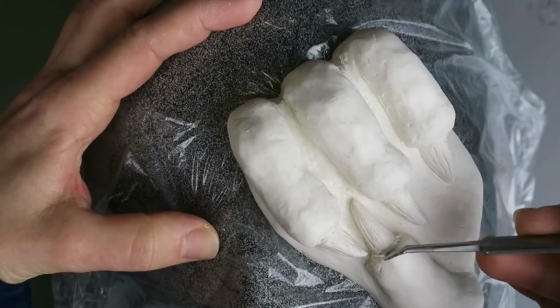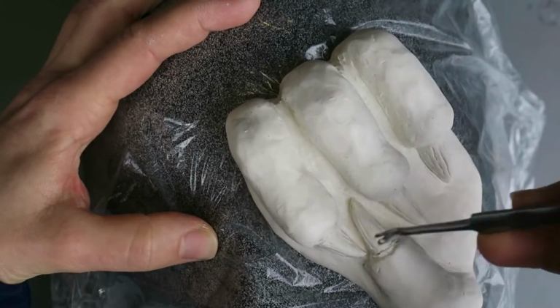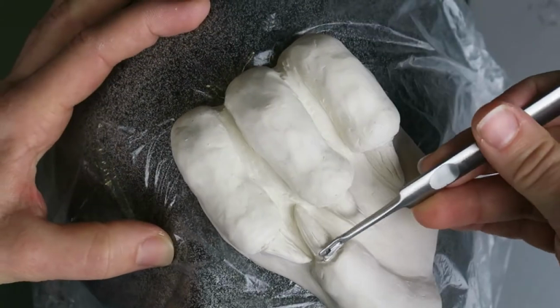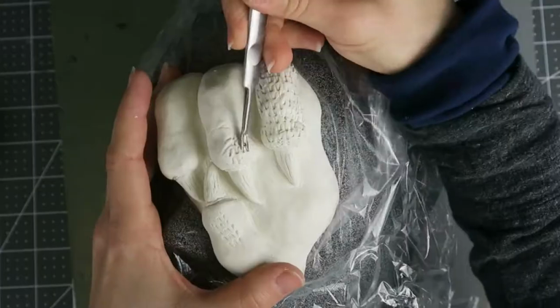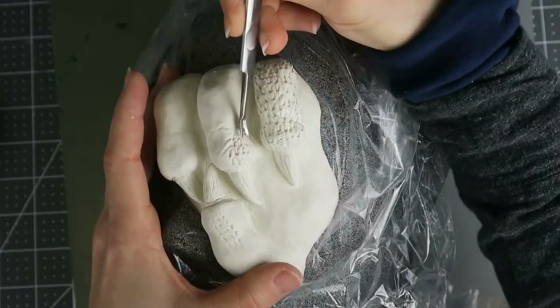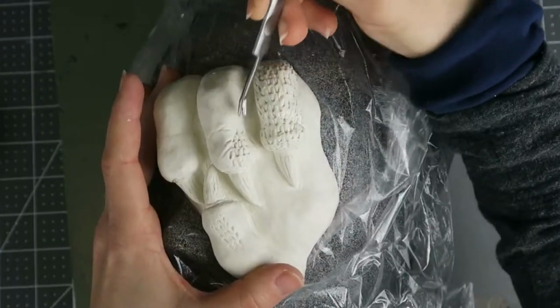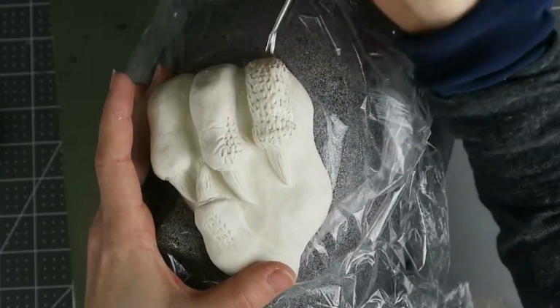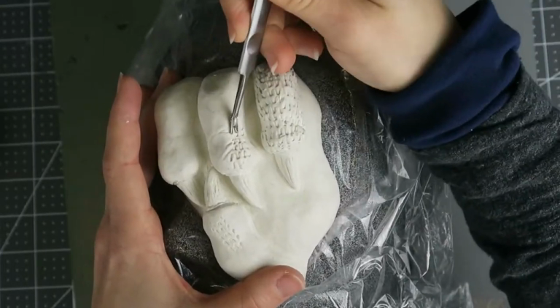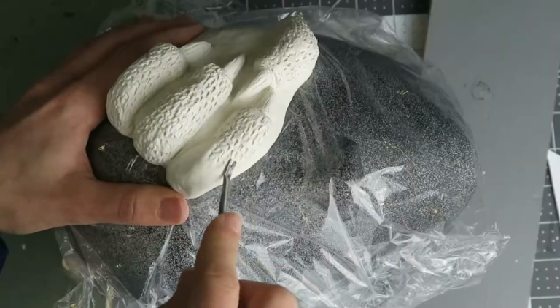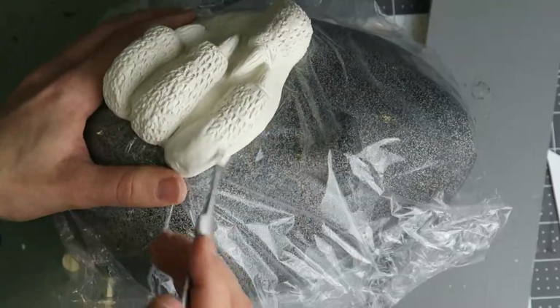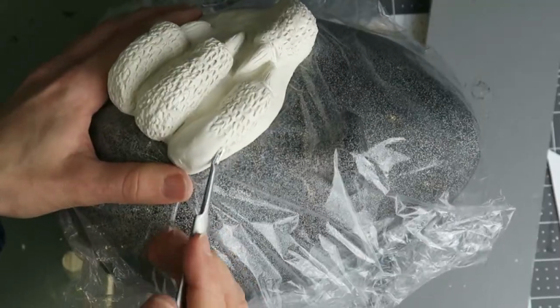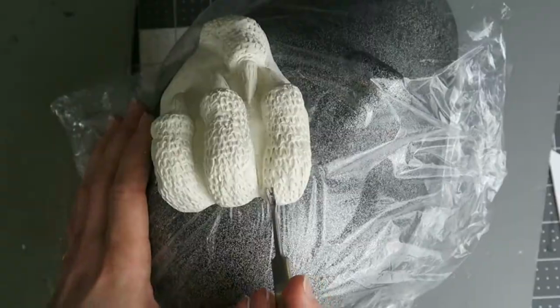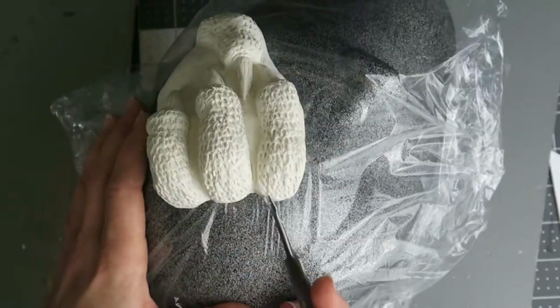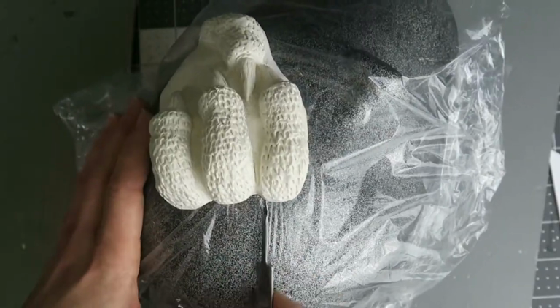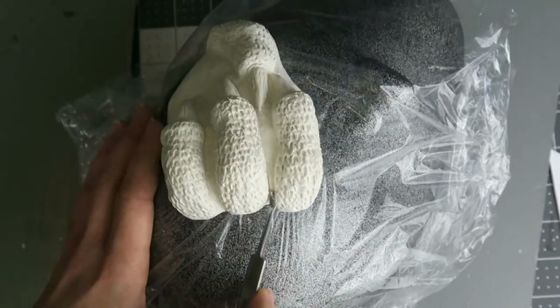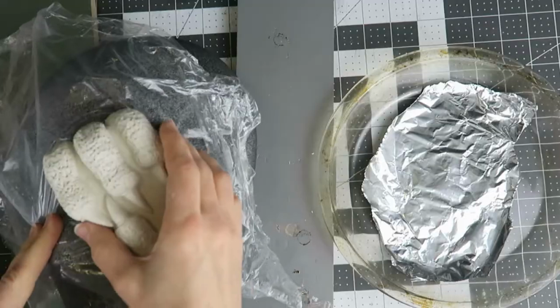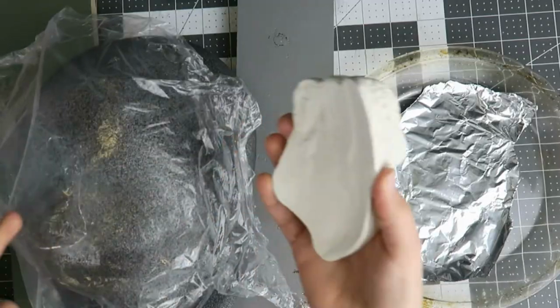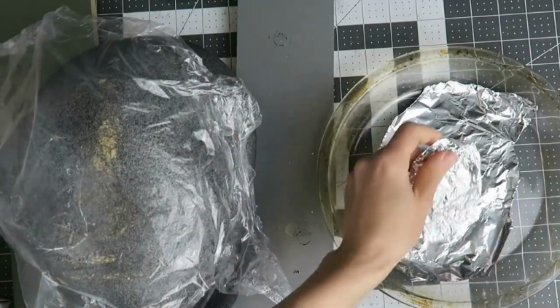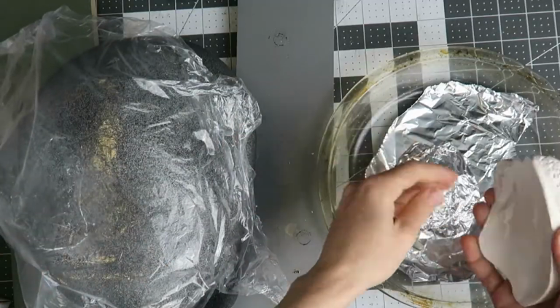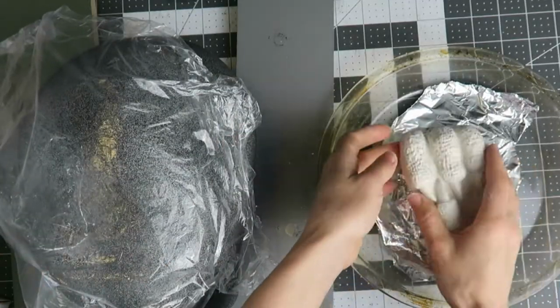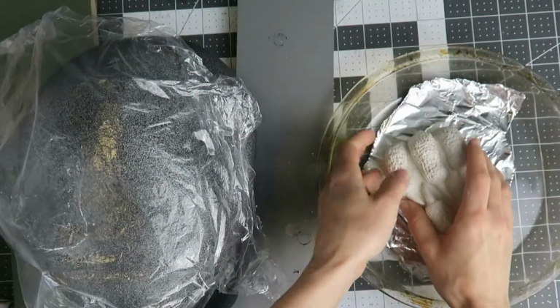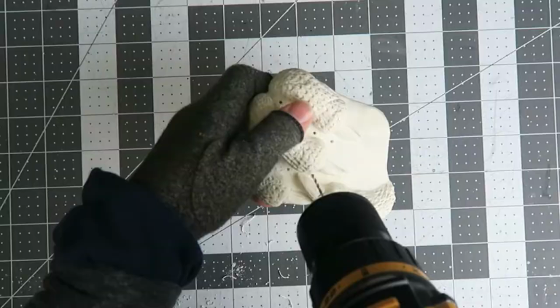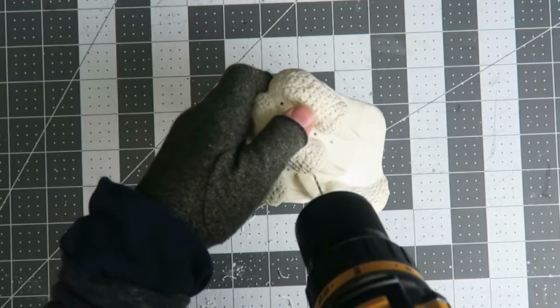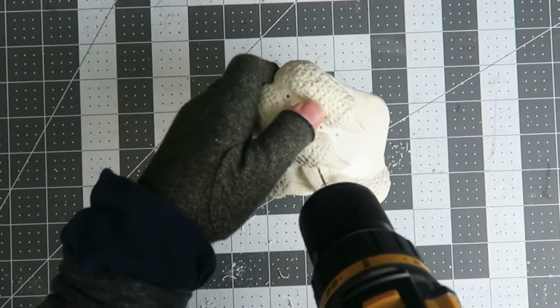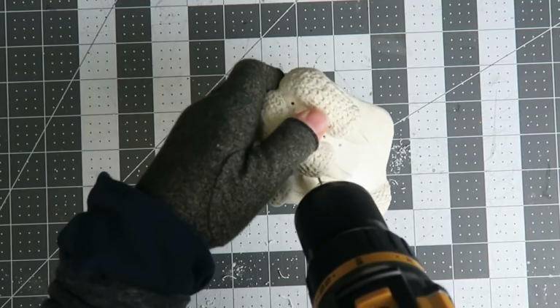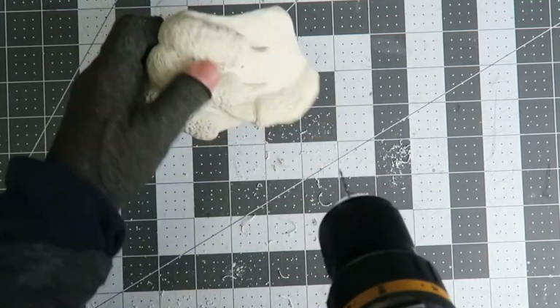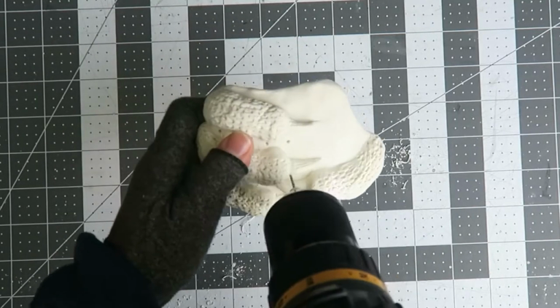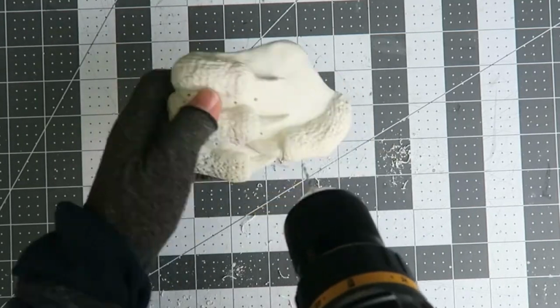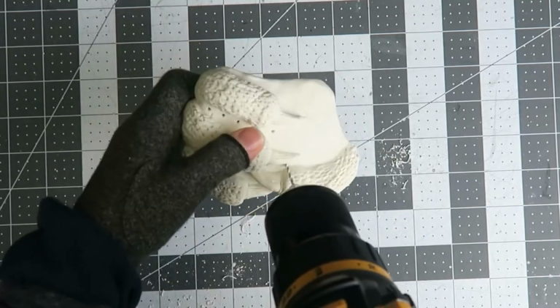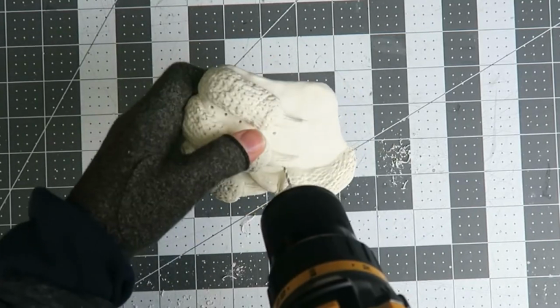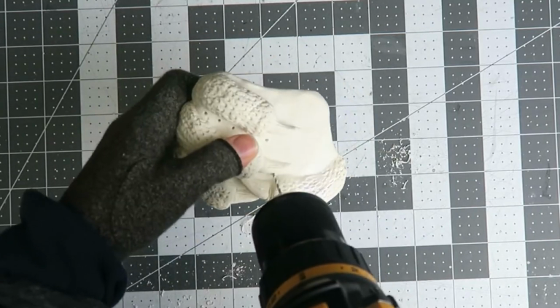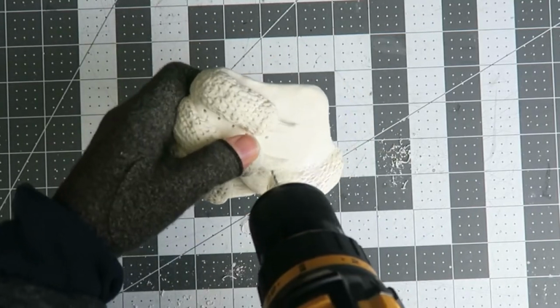Once the design is complete, the clay gets transferred to an oven safe dish and baked according to the instructions on the box. Based on the results from the vacuum formed axe, I'm drilling small holes in any areas where the plastic may have trouble sucking down into the details.